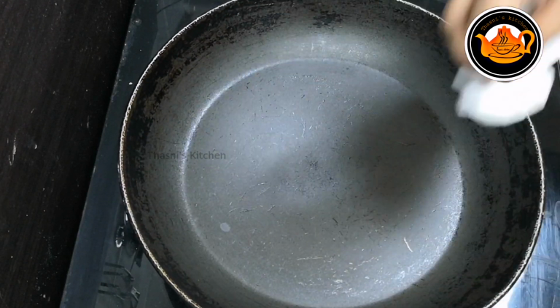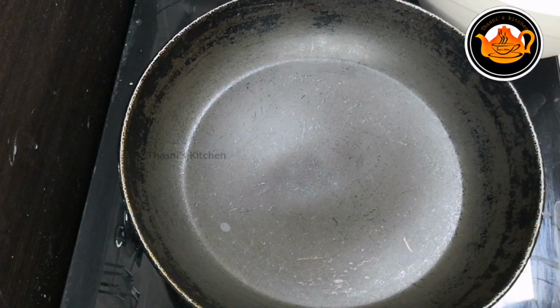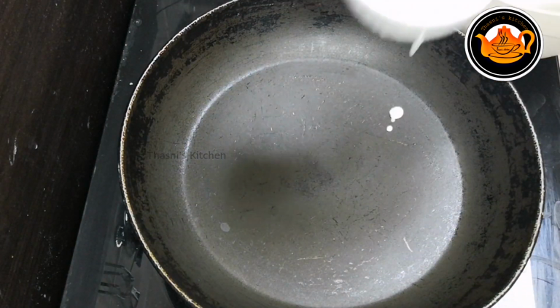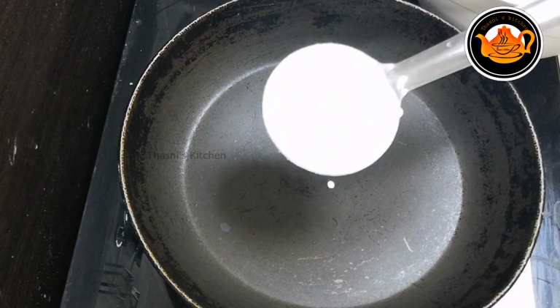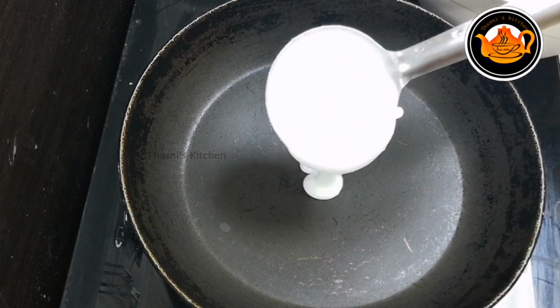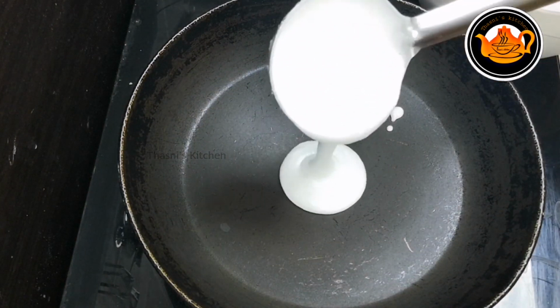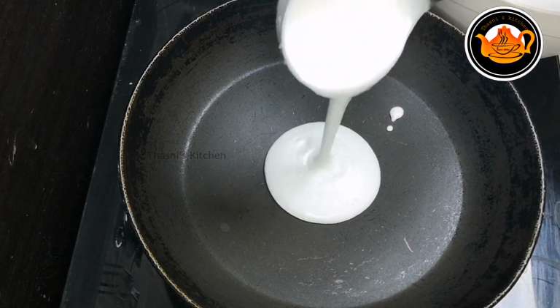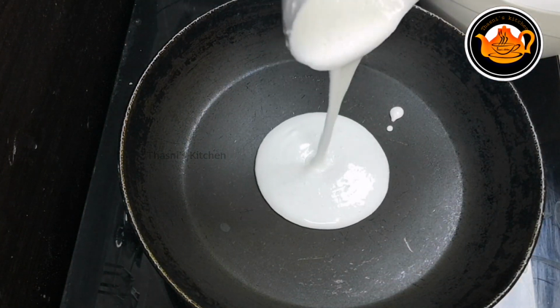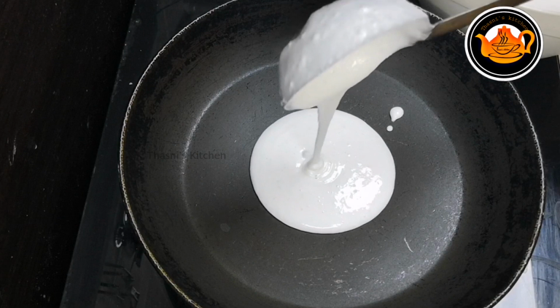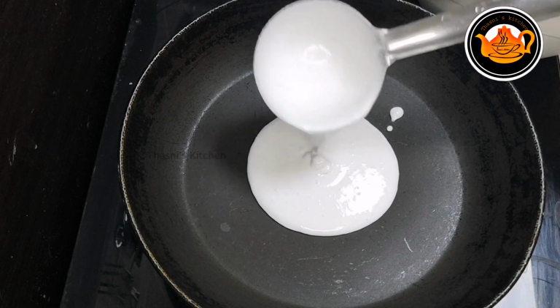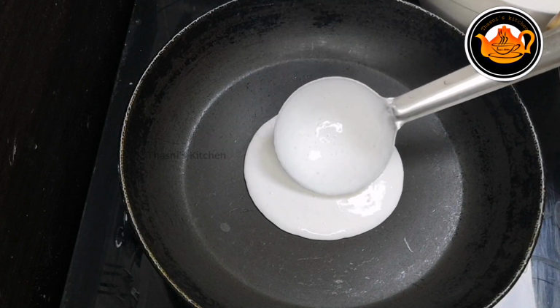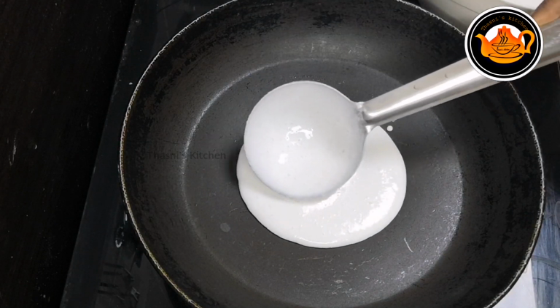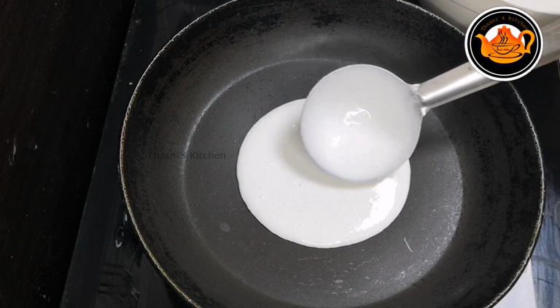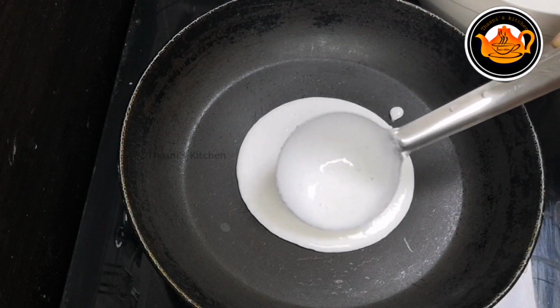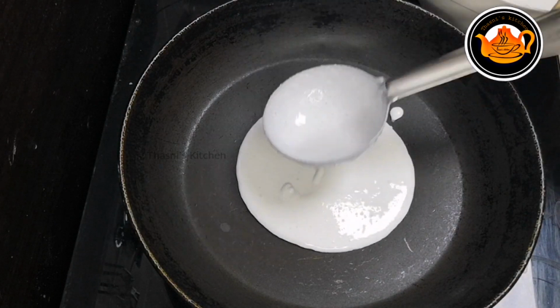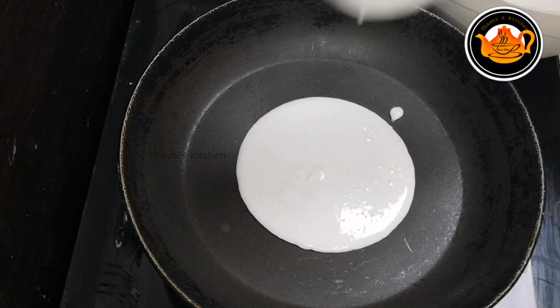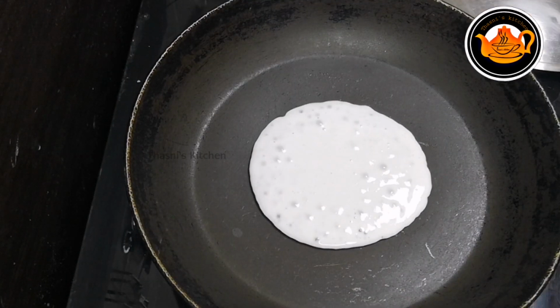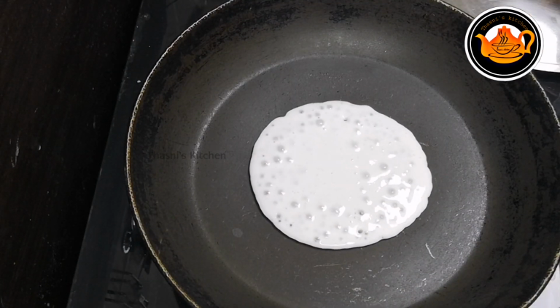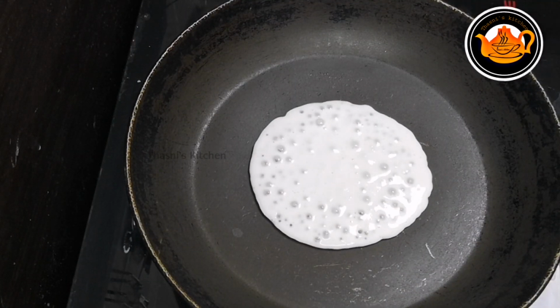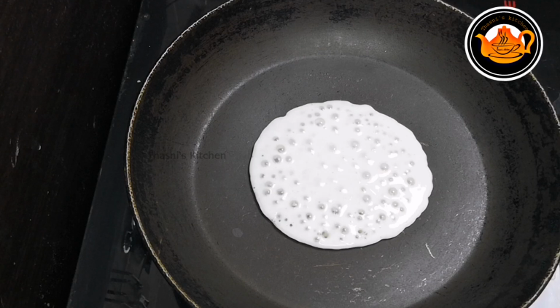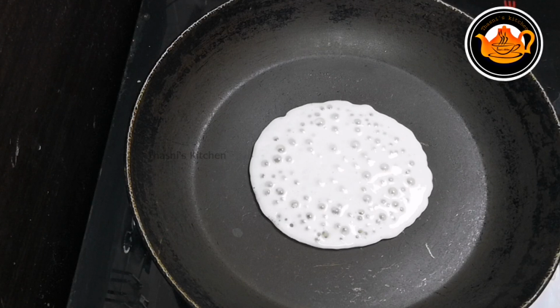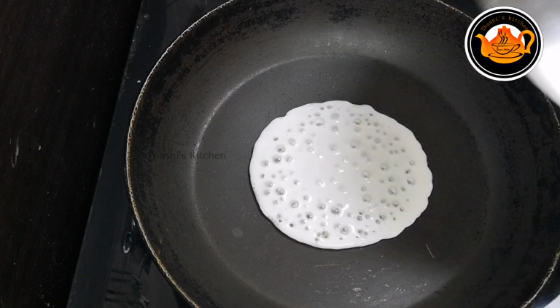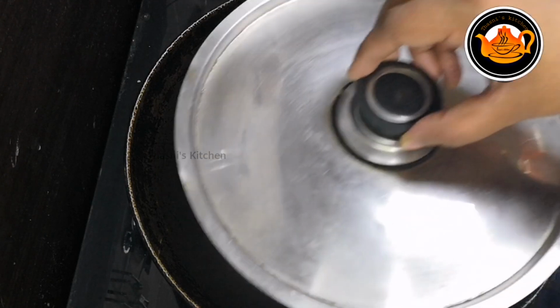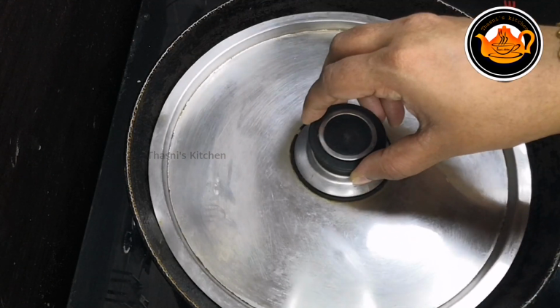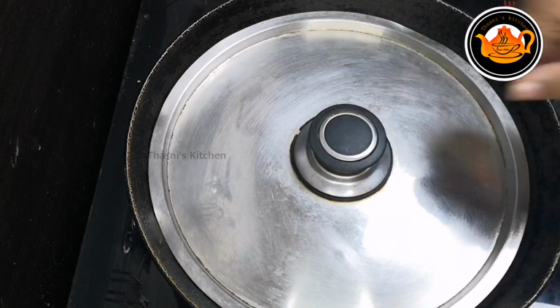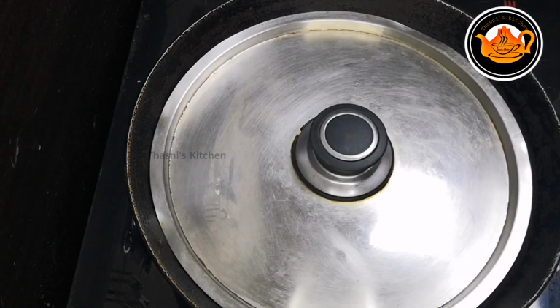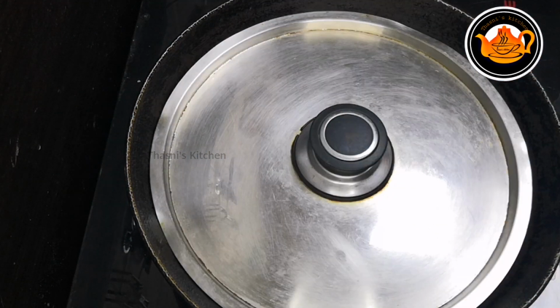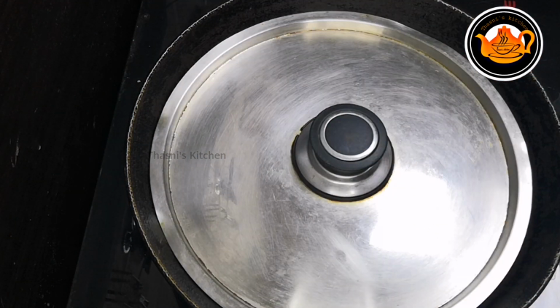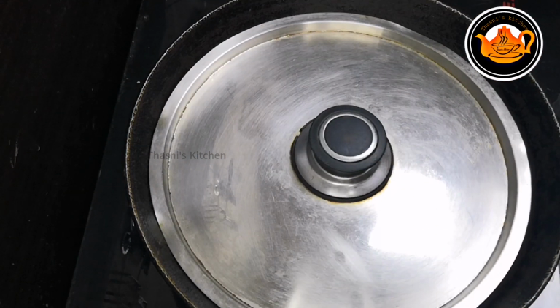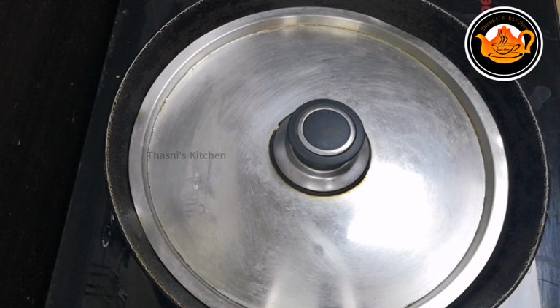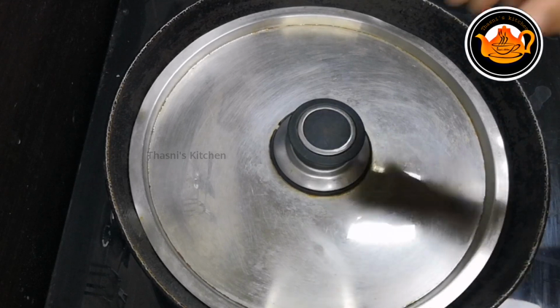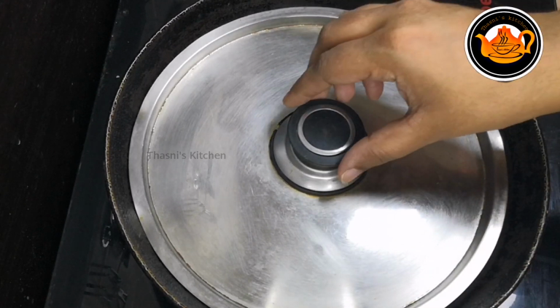We will pour into a fry pan. Now make this when you want it to be cooked. Once this is done, we will have a little more. Then we will need a spatula to keep it. Now the whole thing is to finish.